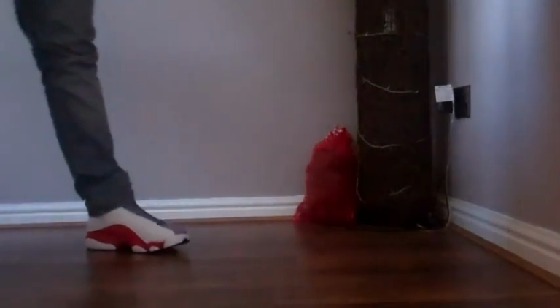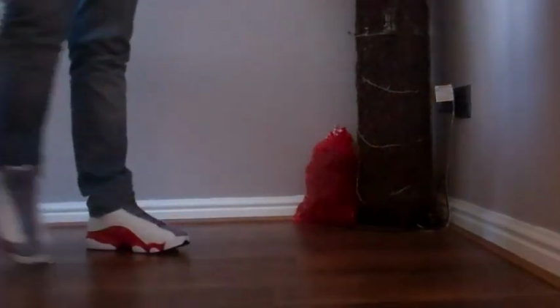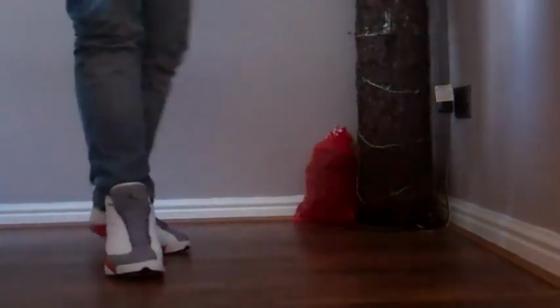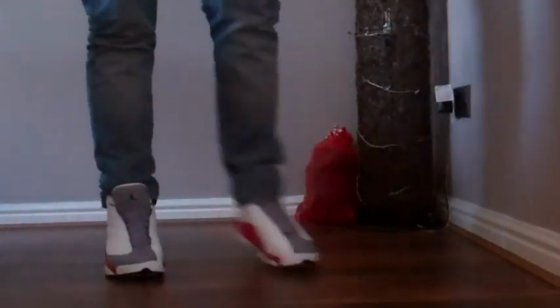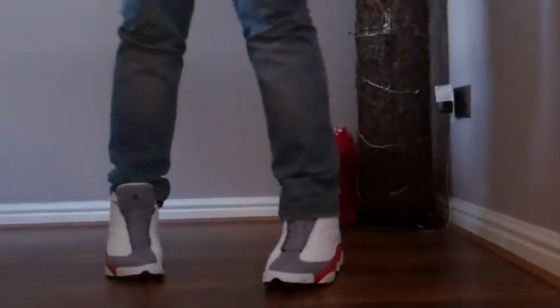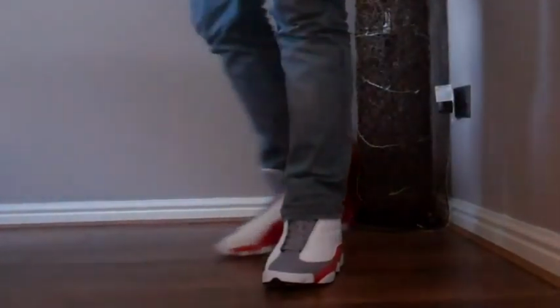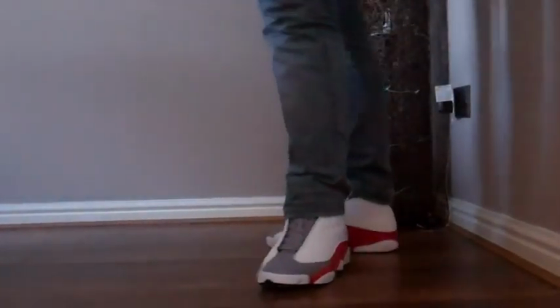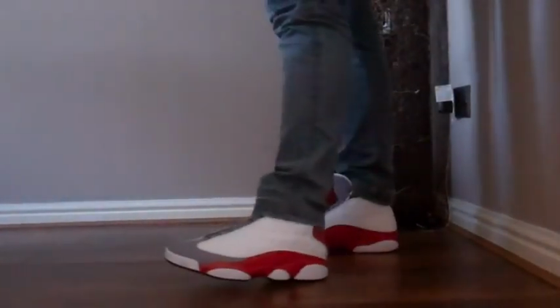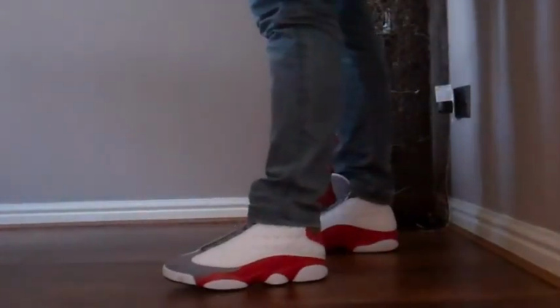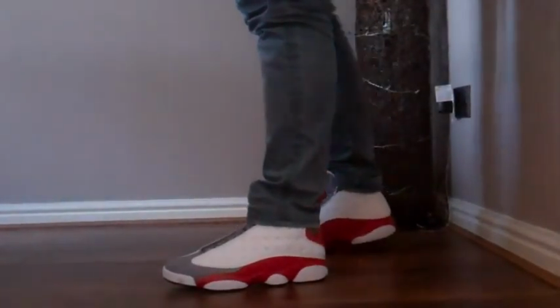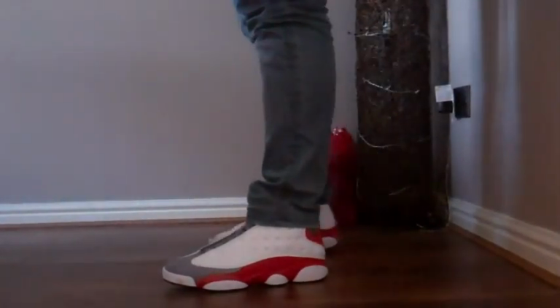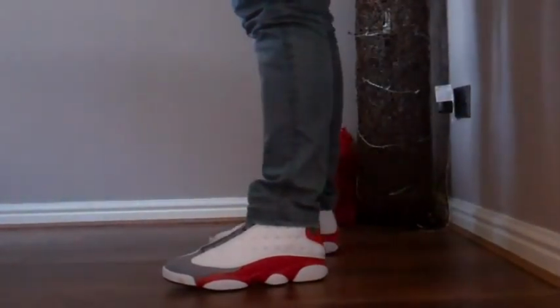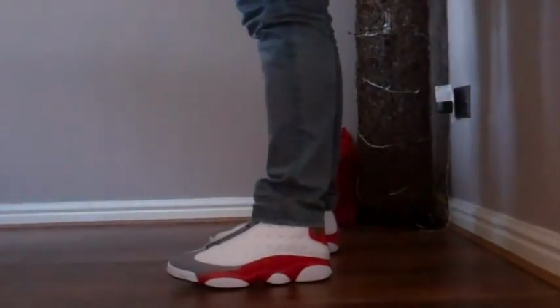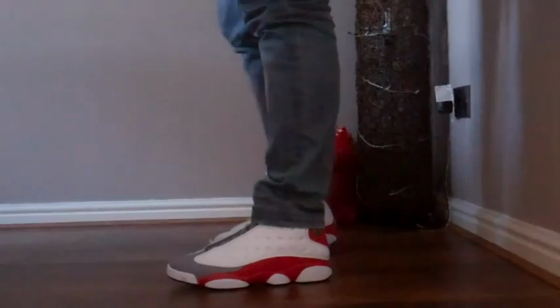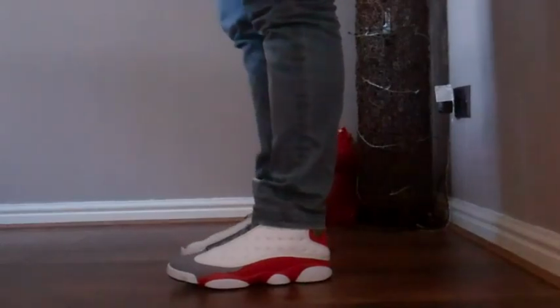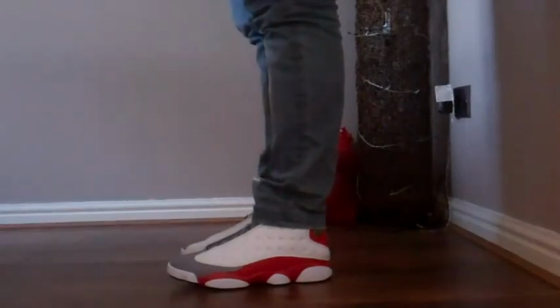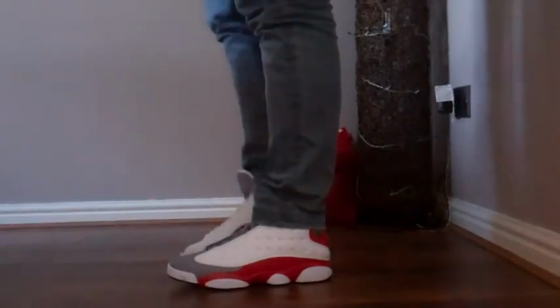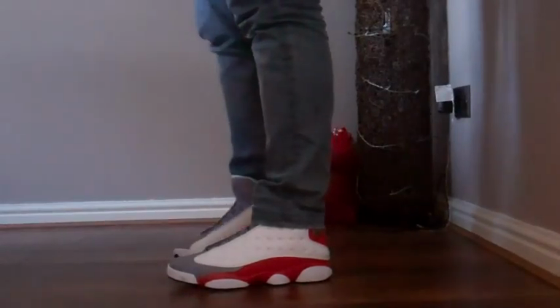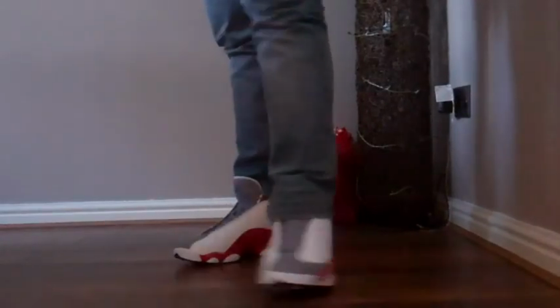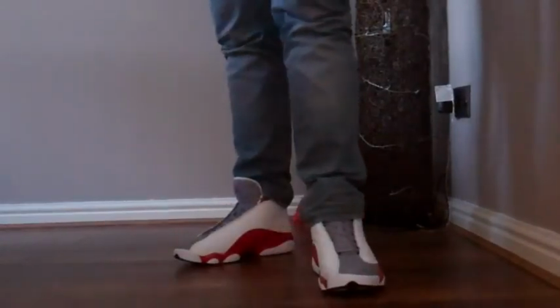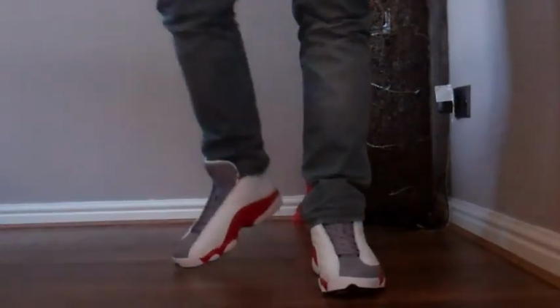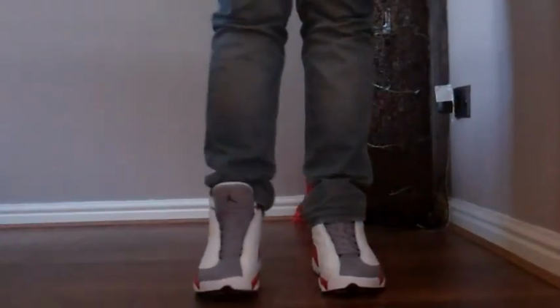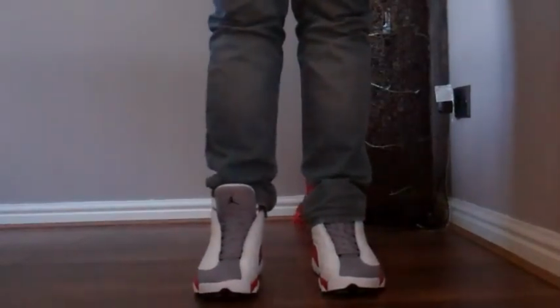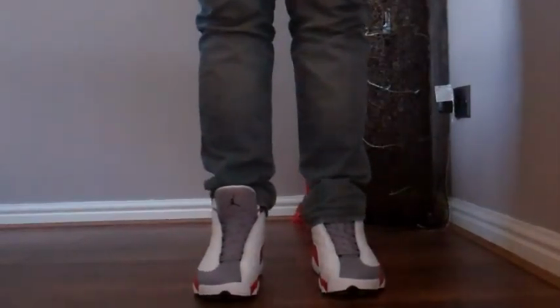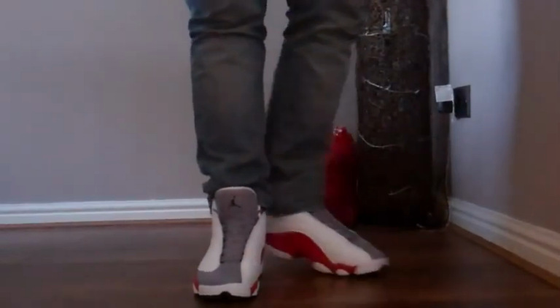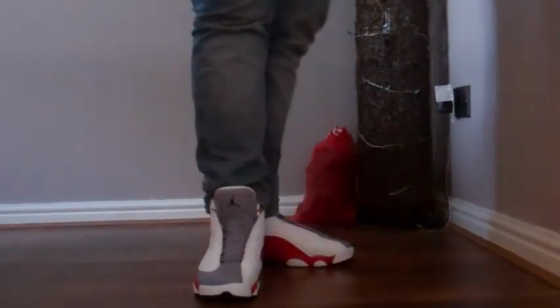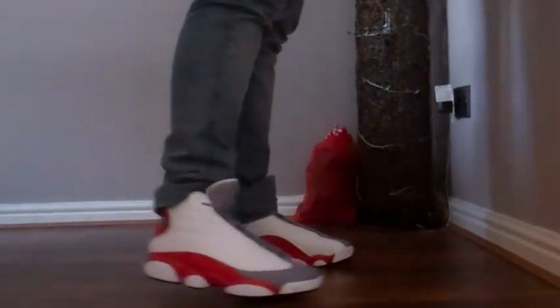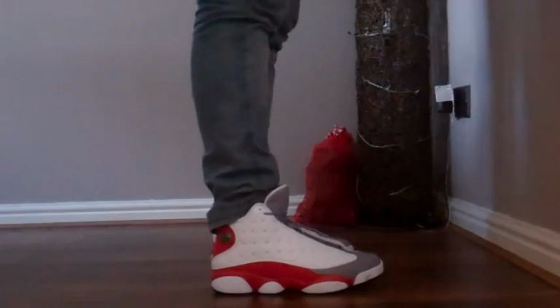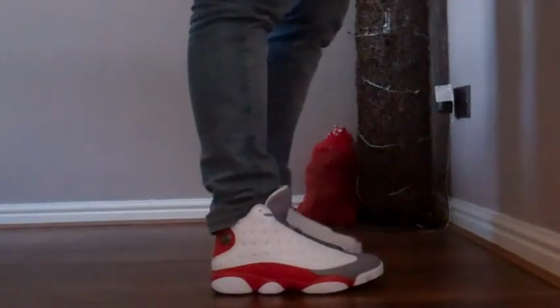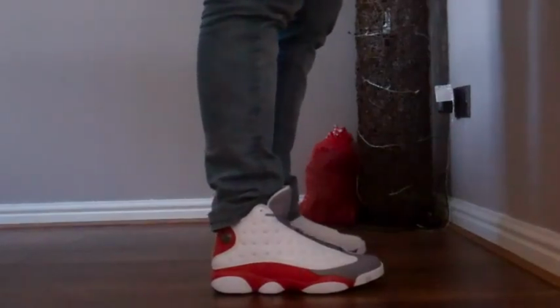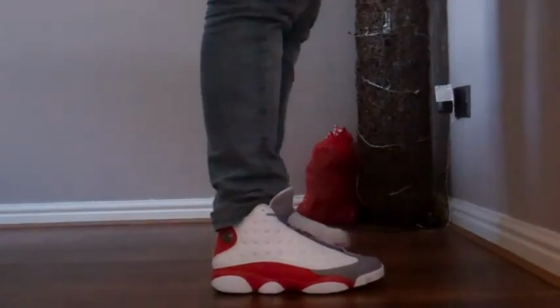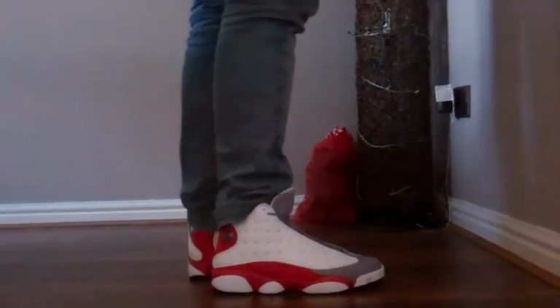So there we go guys — this is the Jordan 13 Retro grey toes on feet. Now you can see a side view, front view, other side, and a back.